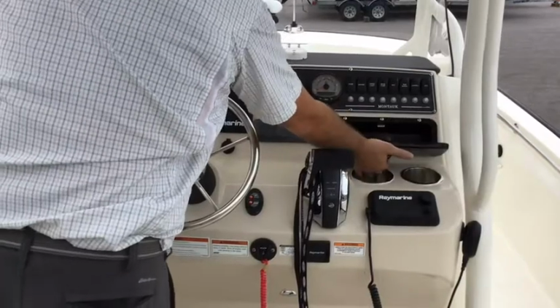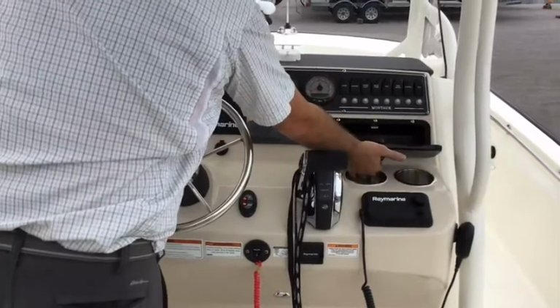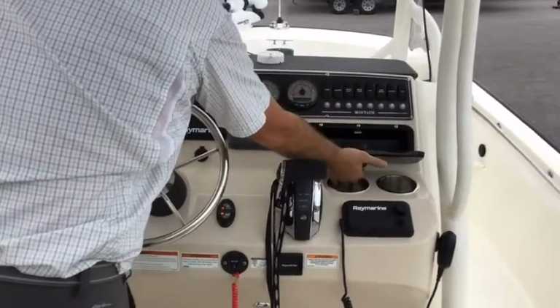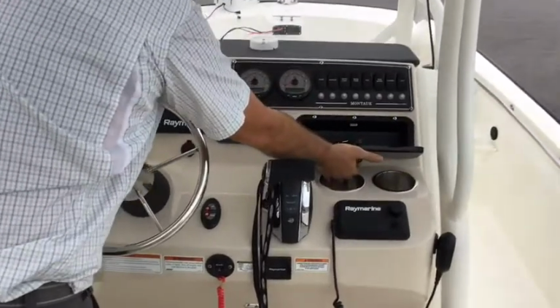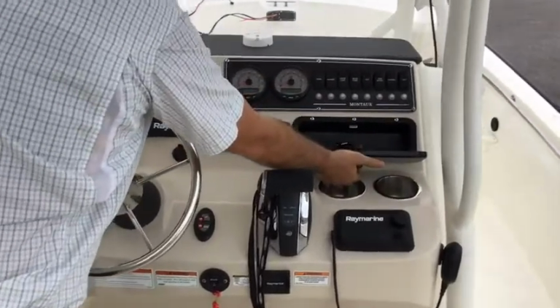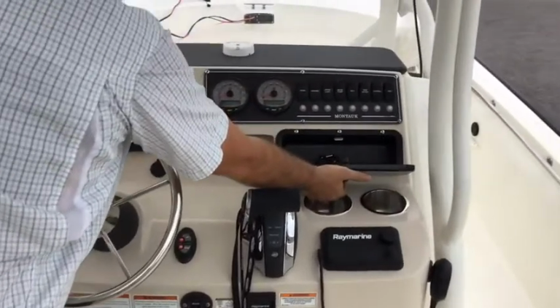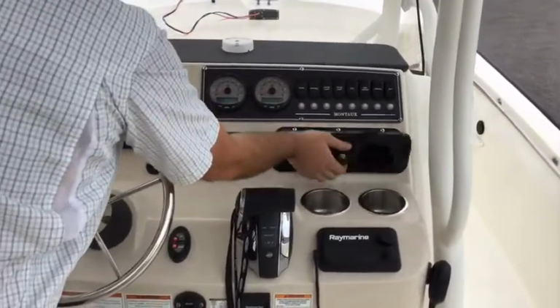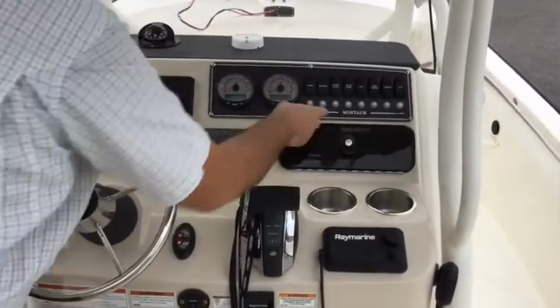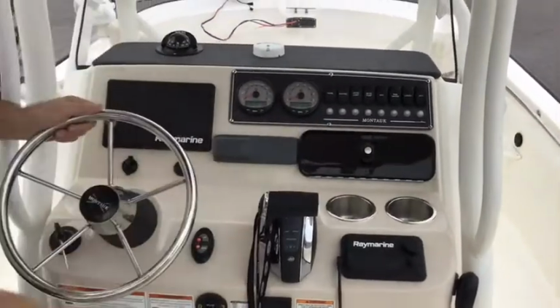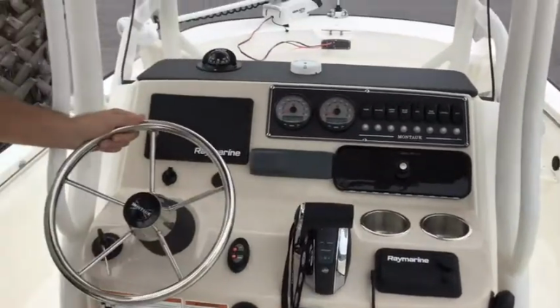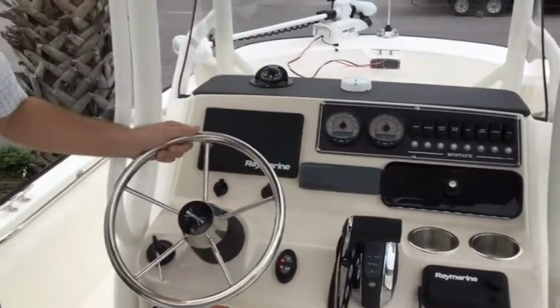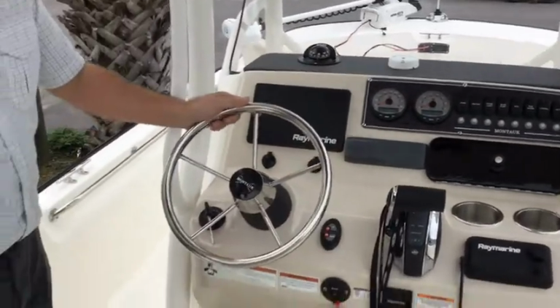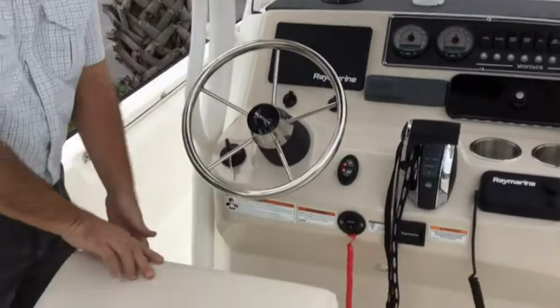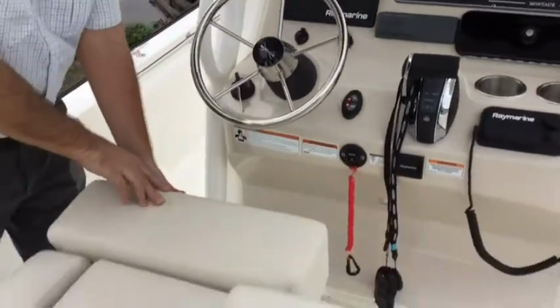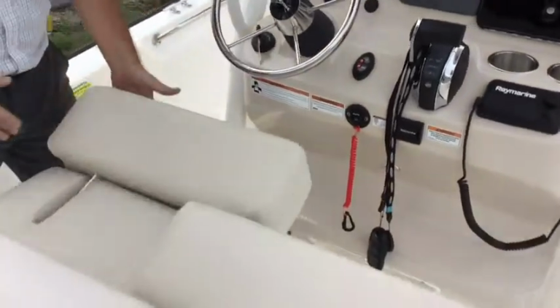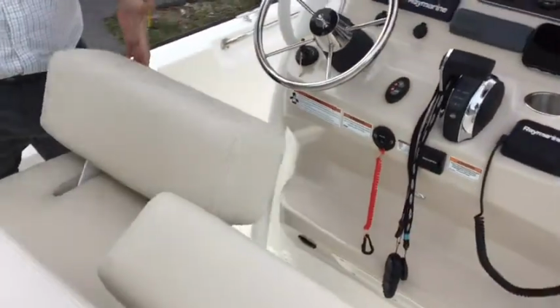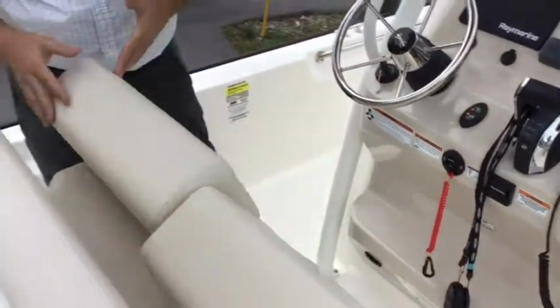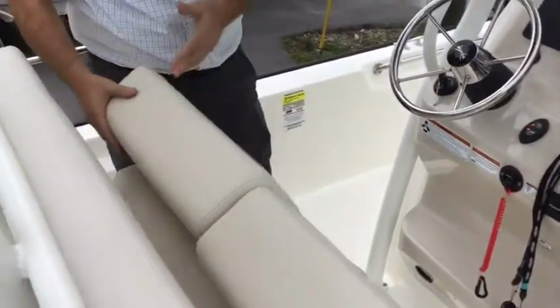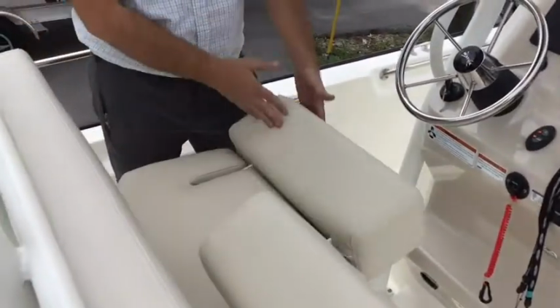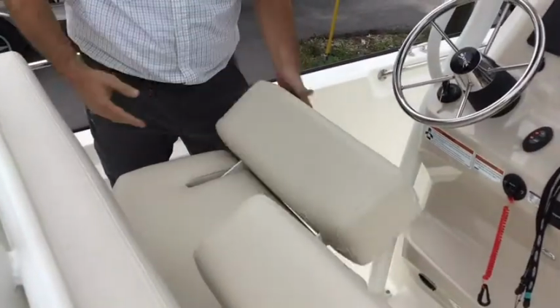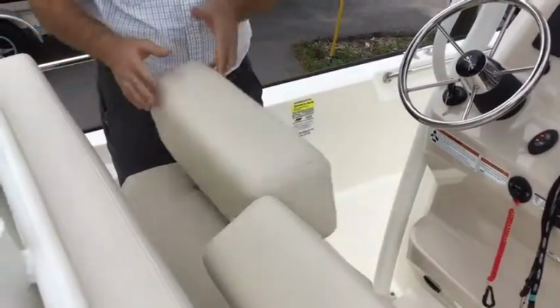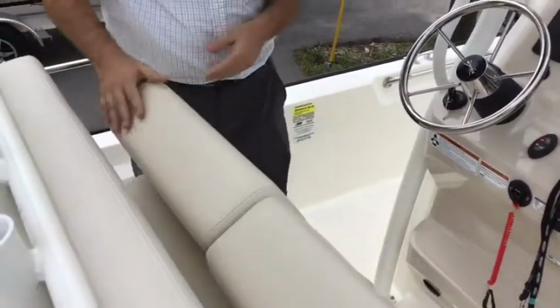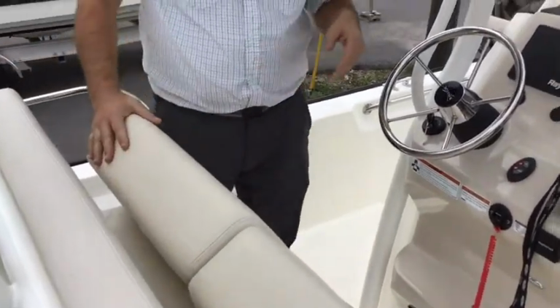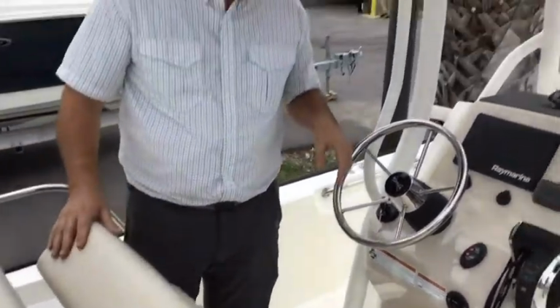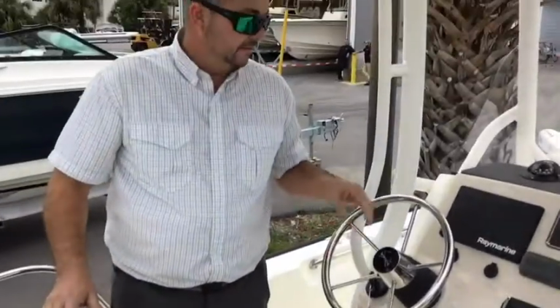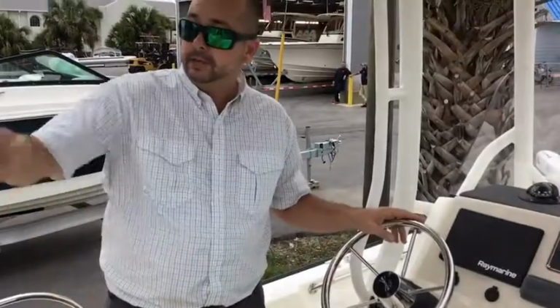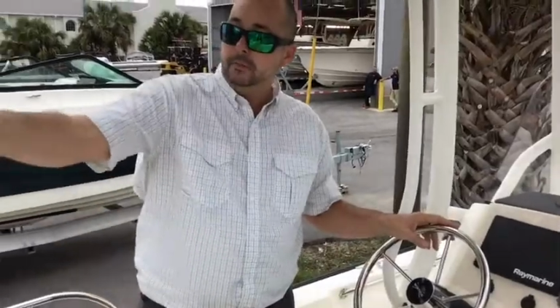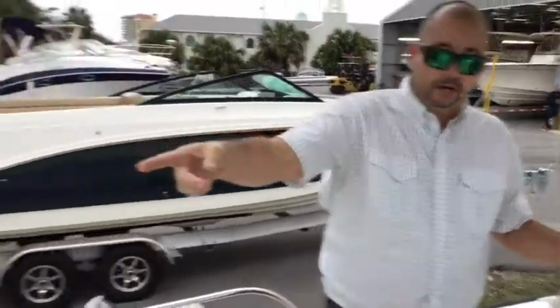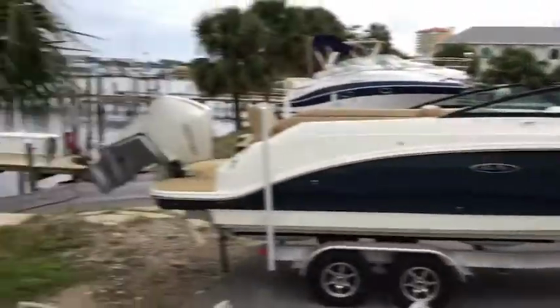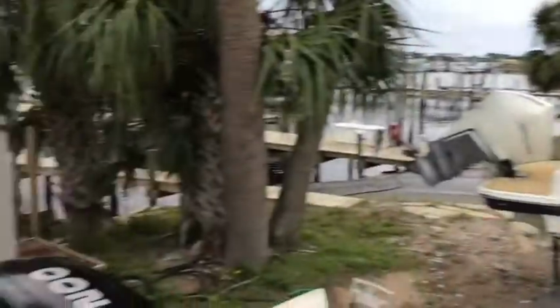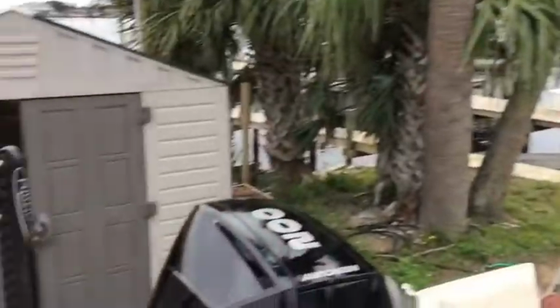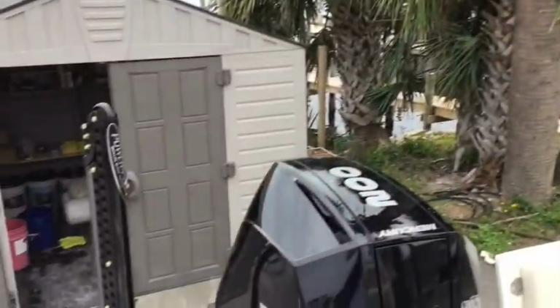There's a nice place to put some of your valuables so they're out of the weather. This also has the bolster seating here so you can be comfortable in multiple positions. We also added an aftermarket power pole, and your controls are right here at the helm.